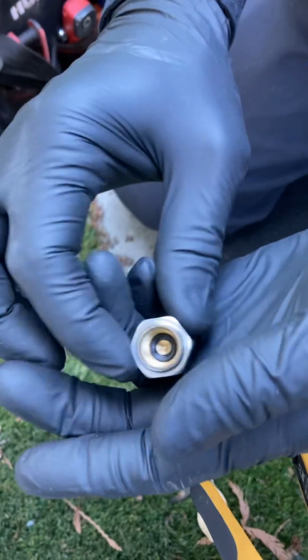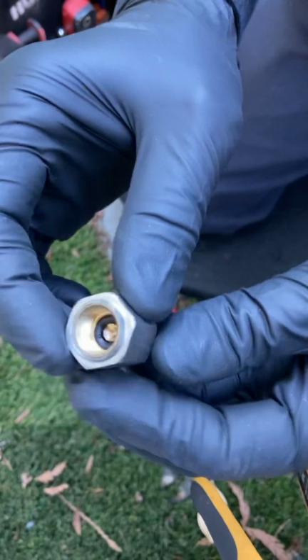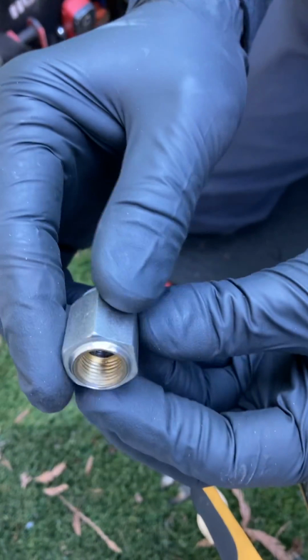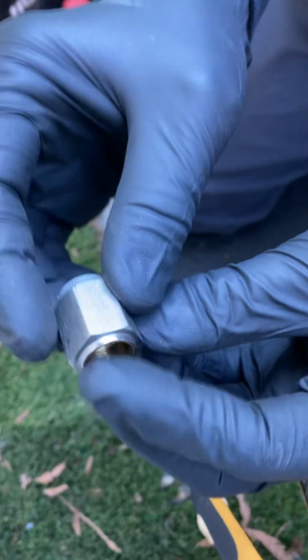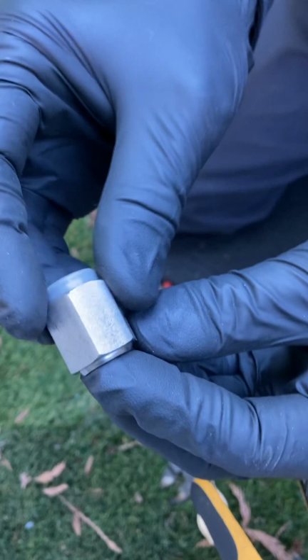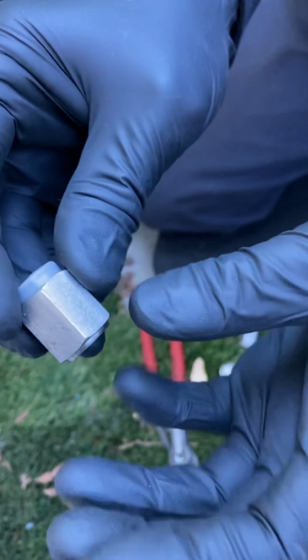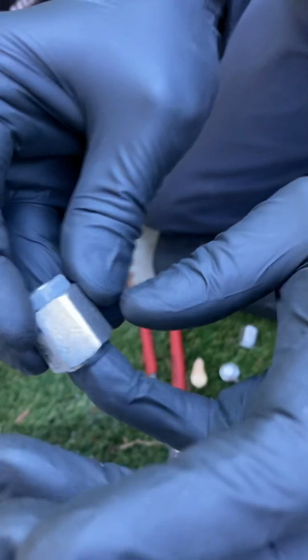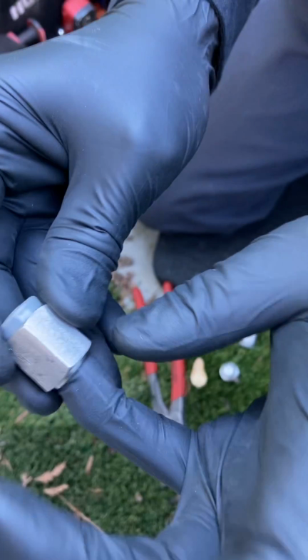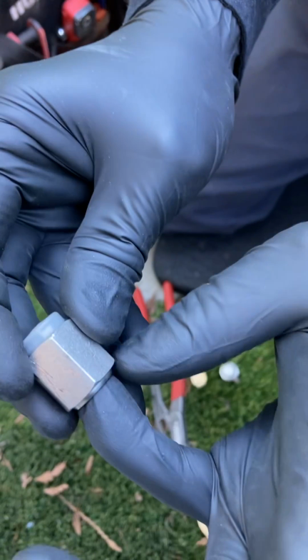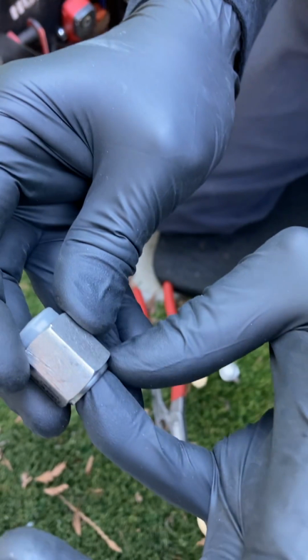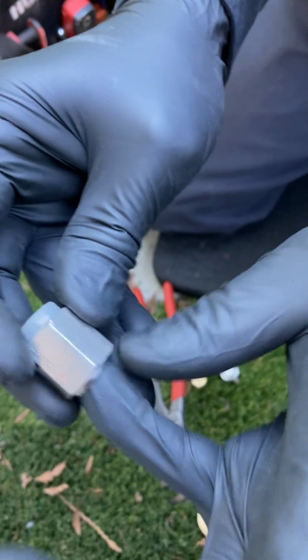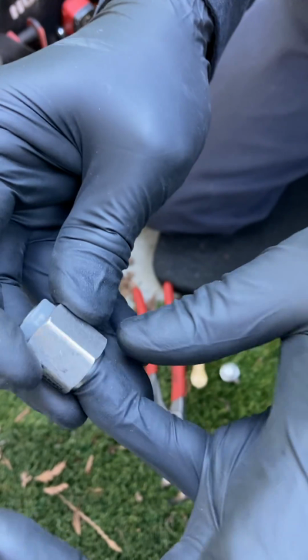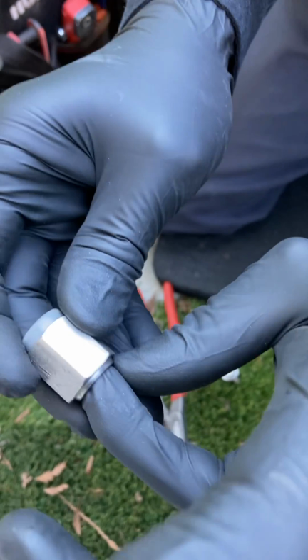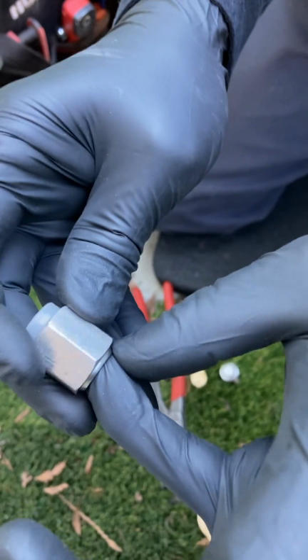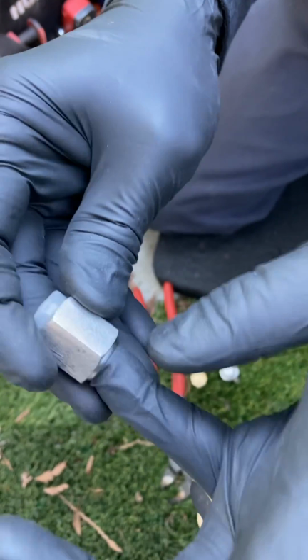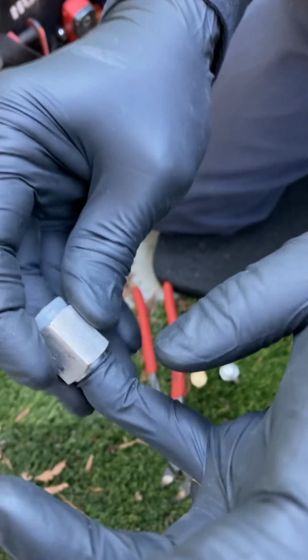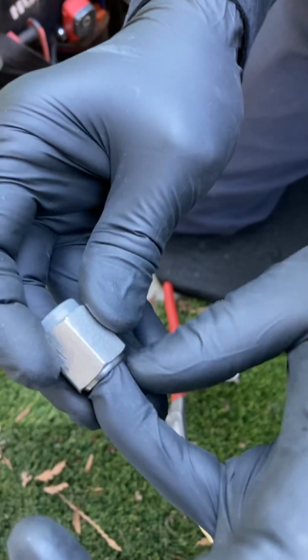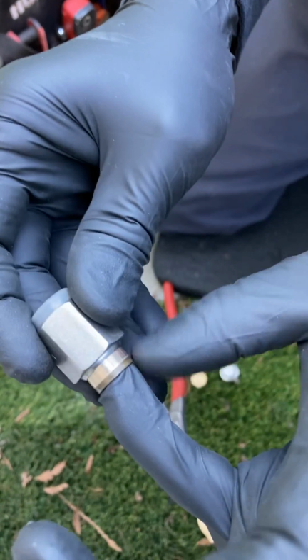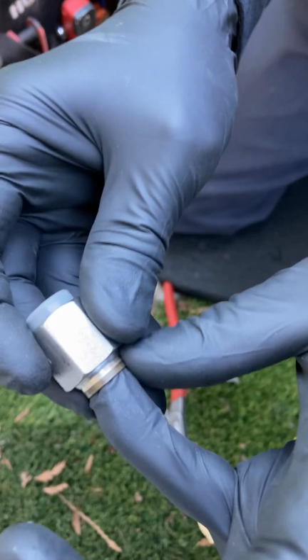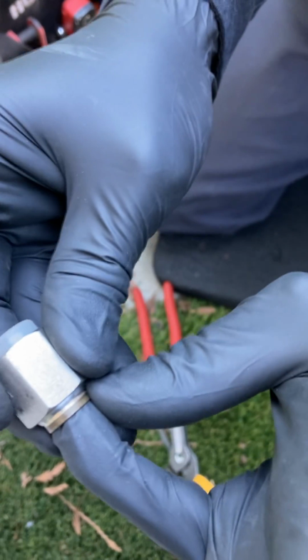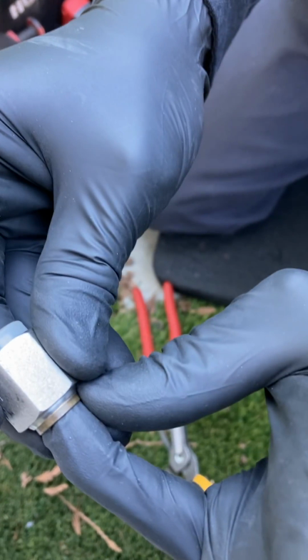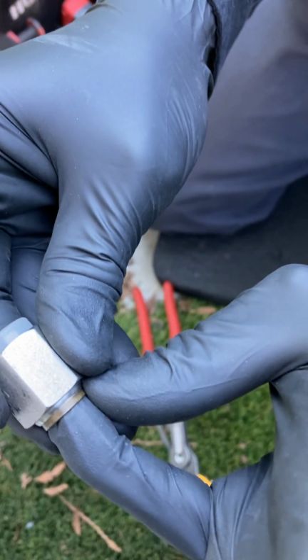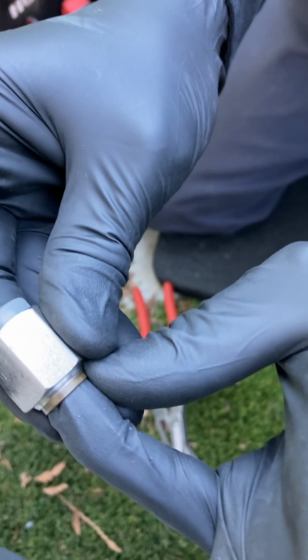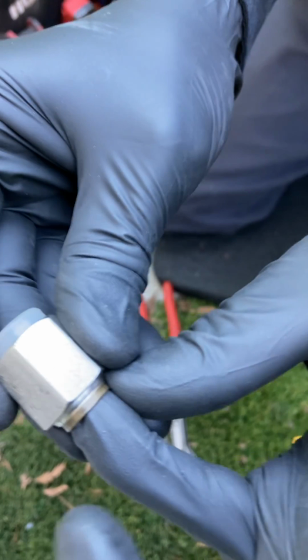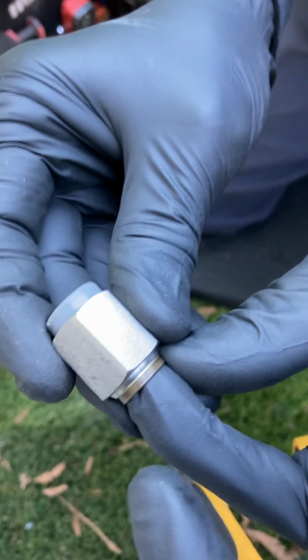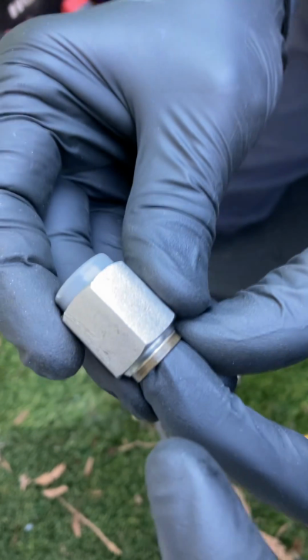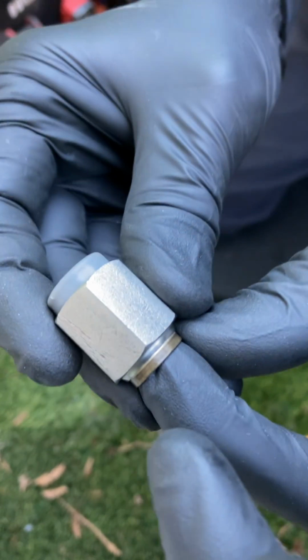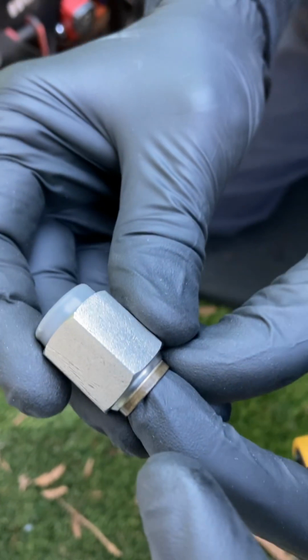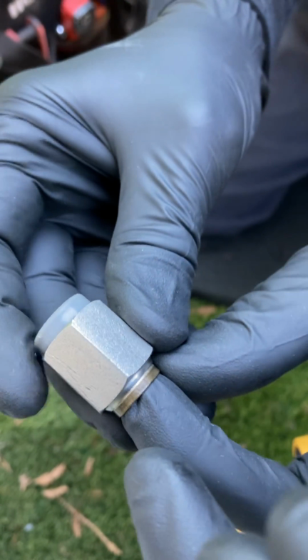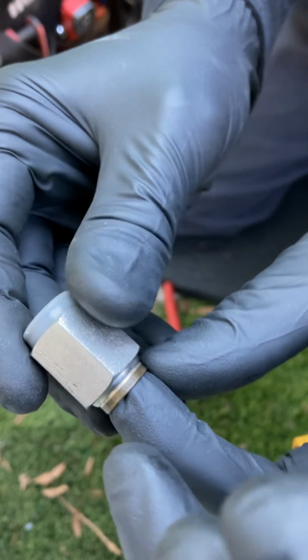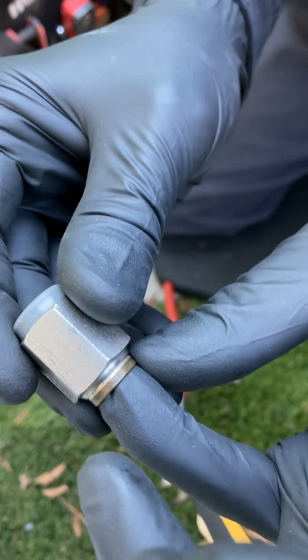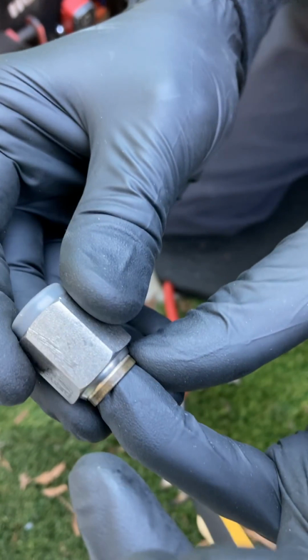I had this cap right here where somebody pulled on it with pliers and it was sticking out like that. So I was able to unthread it because it was binding.